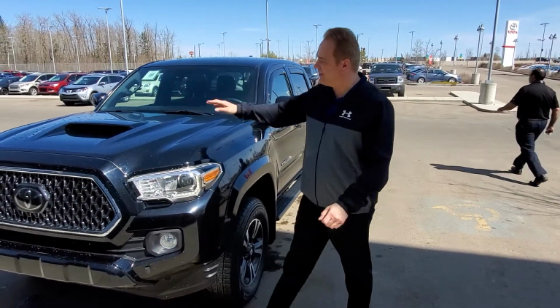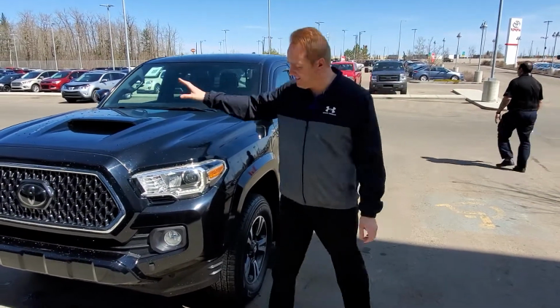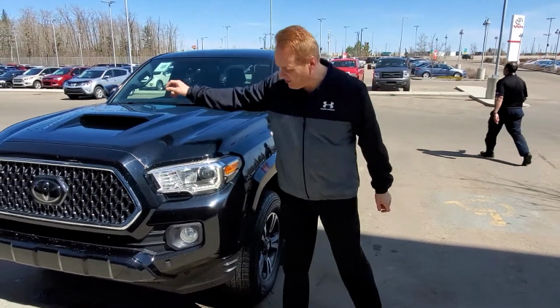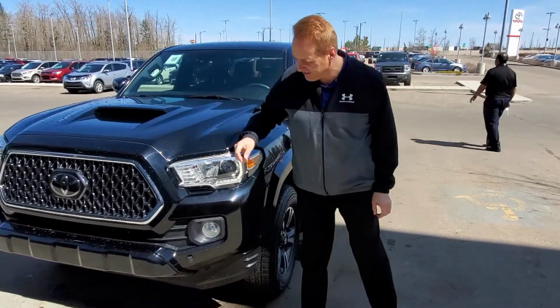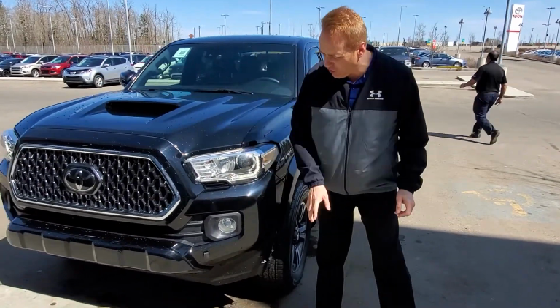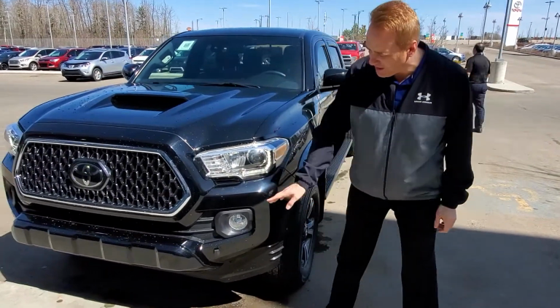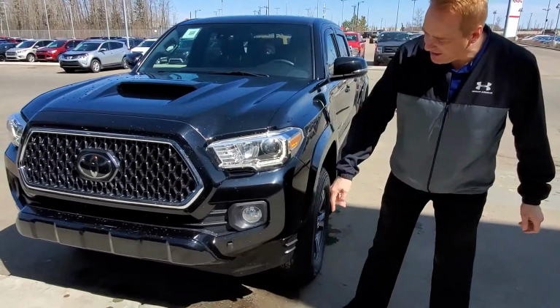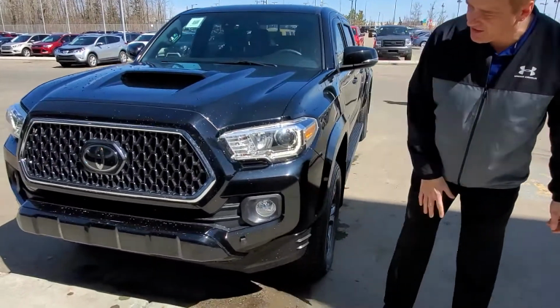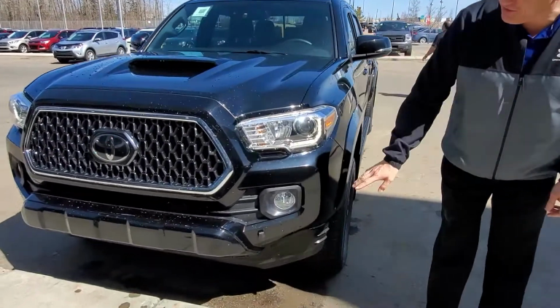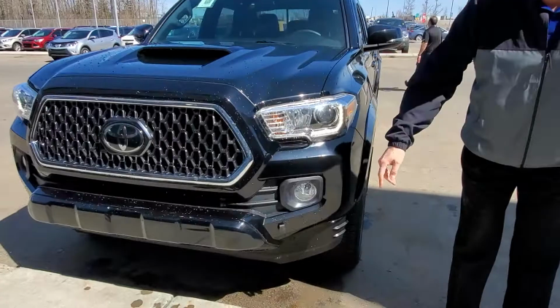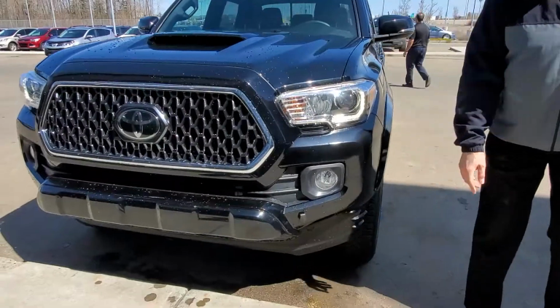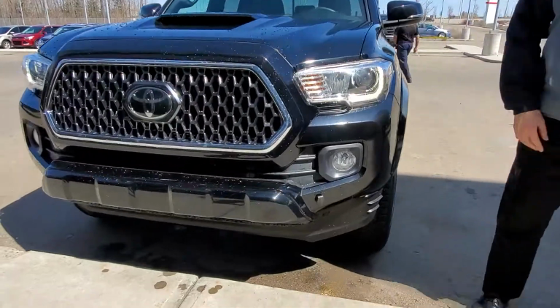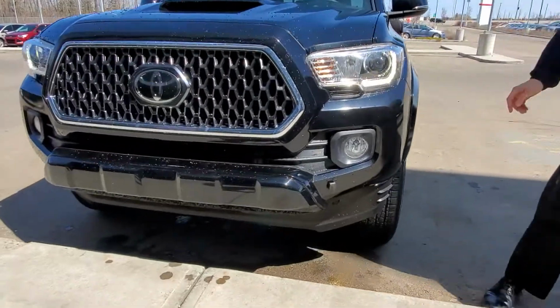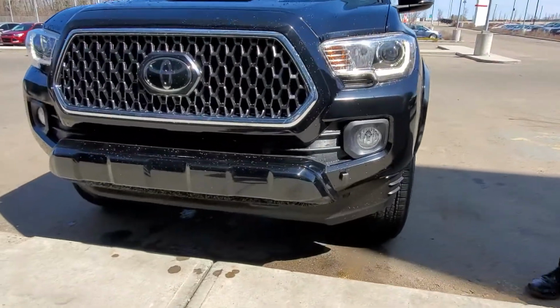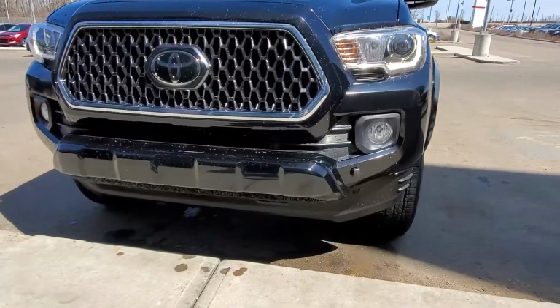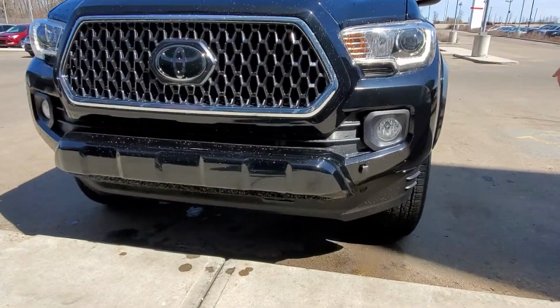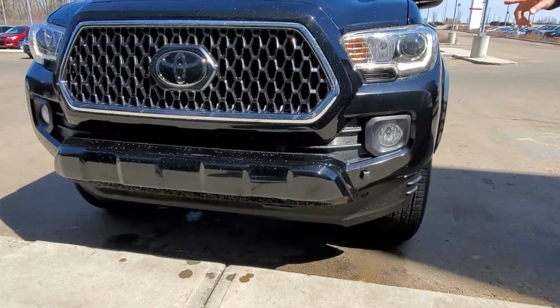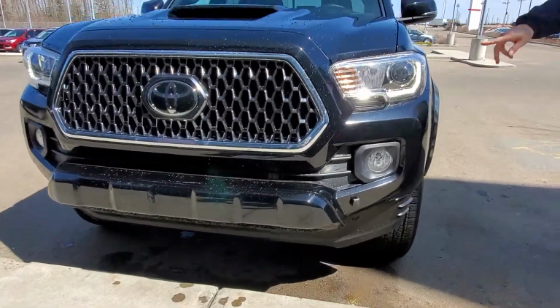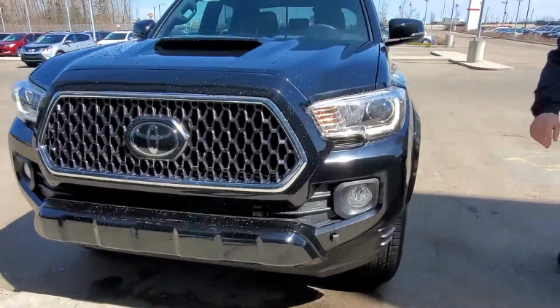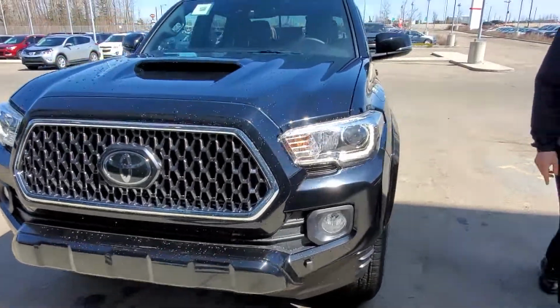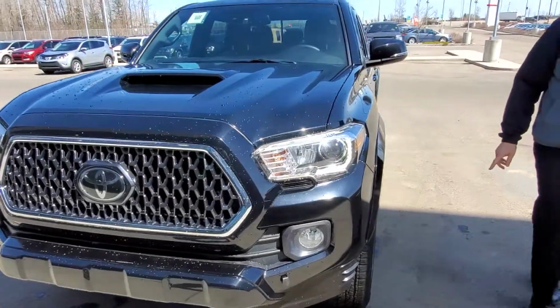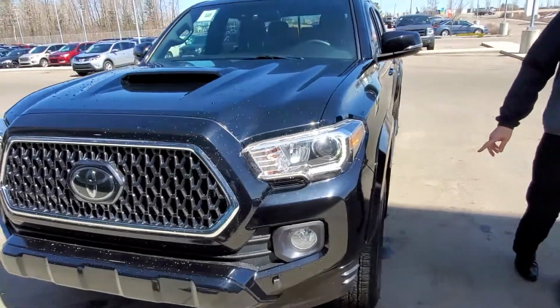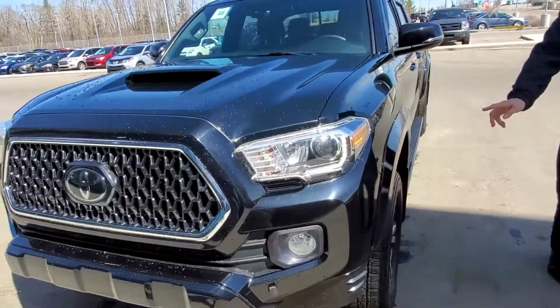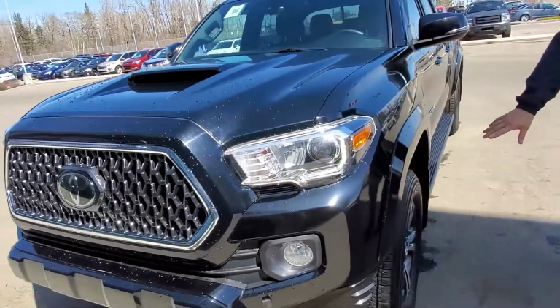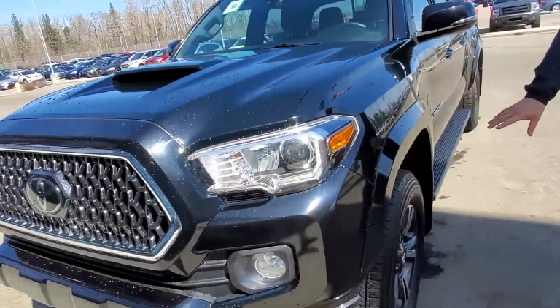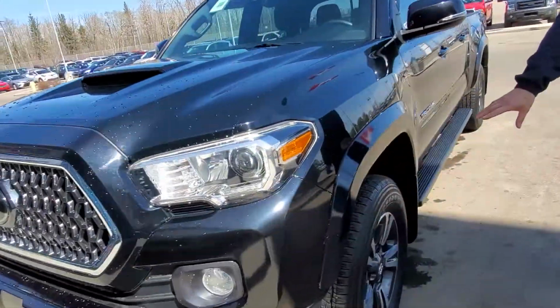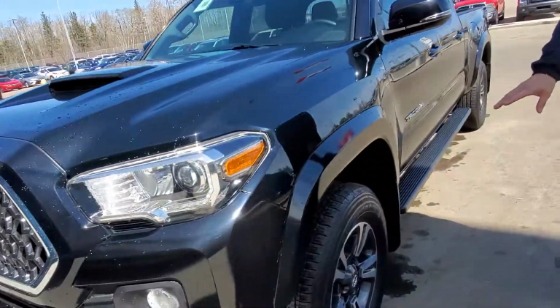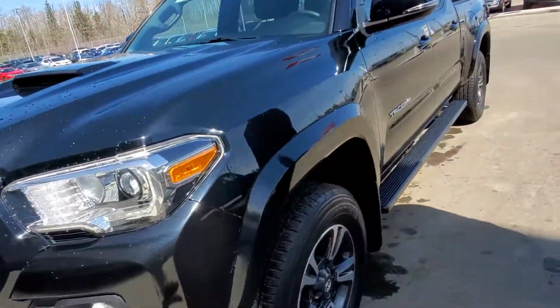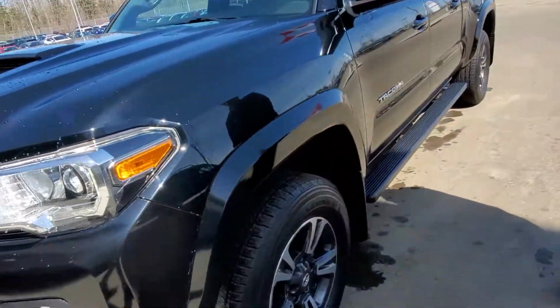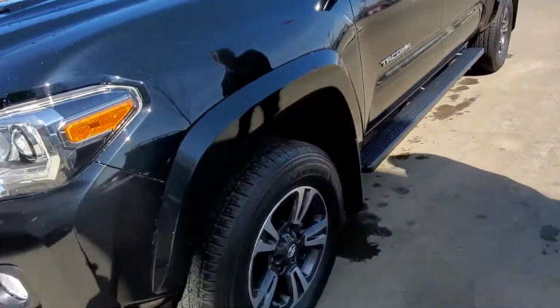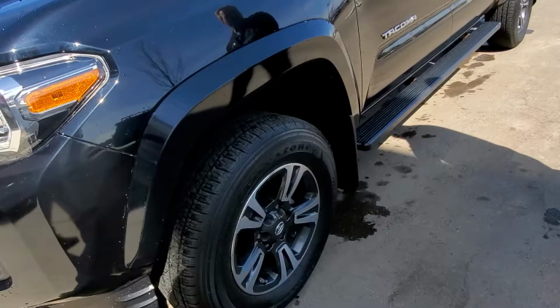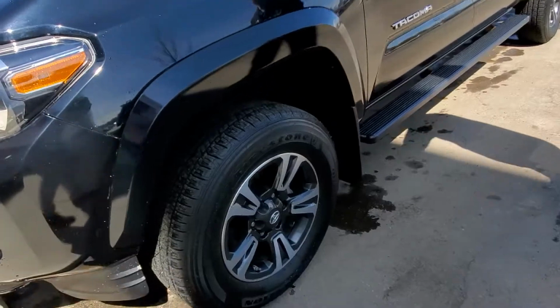It's got the hood scoop, it's got fog lights on it, LED daytime running lights, and 17-inch aluminum alloy wheels.